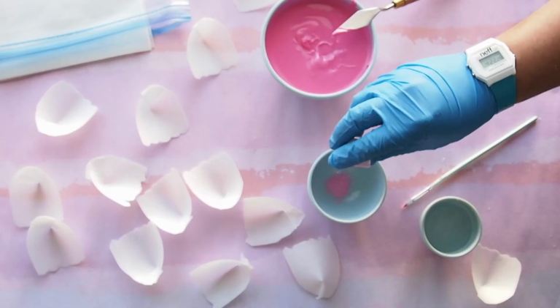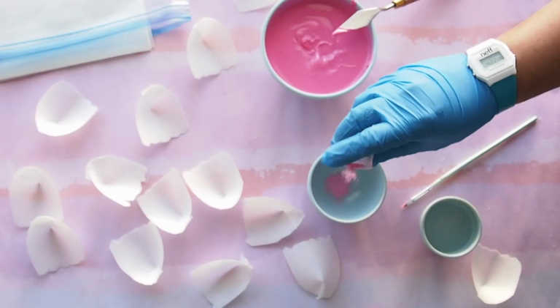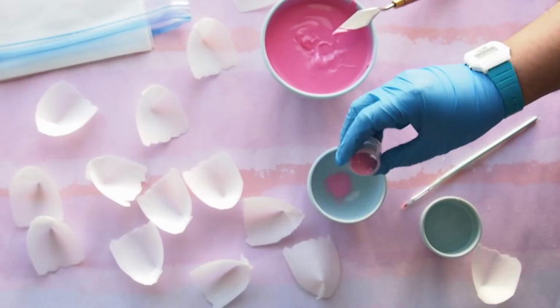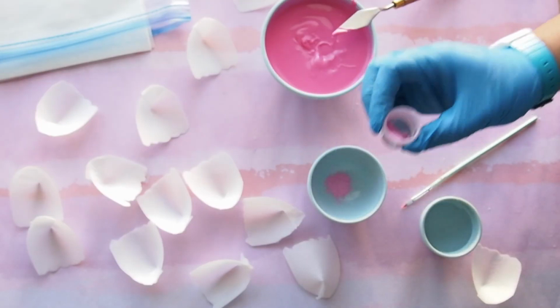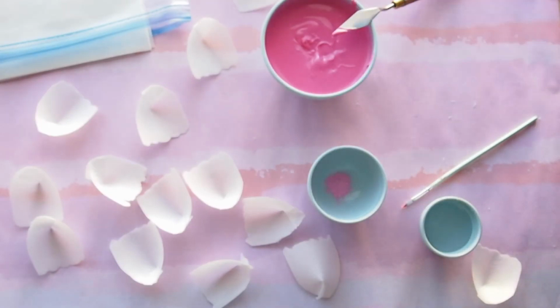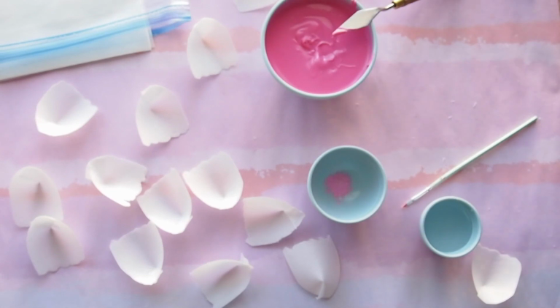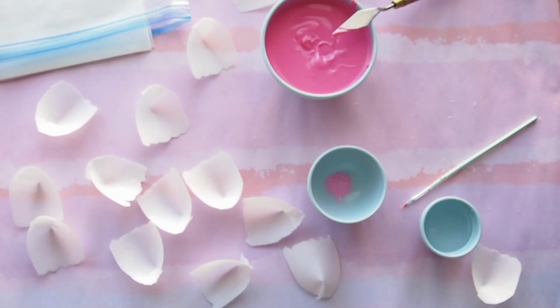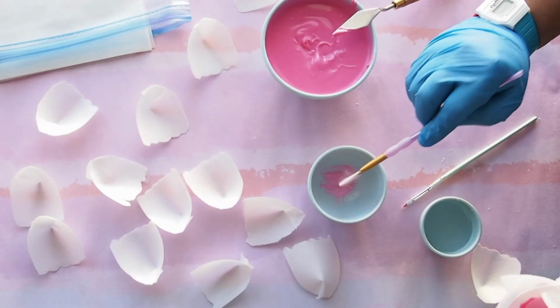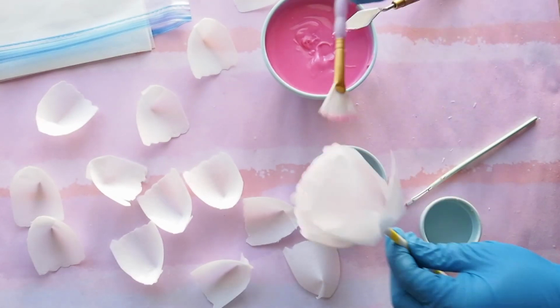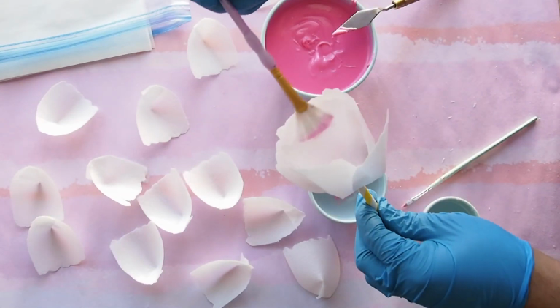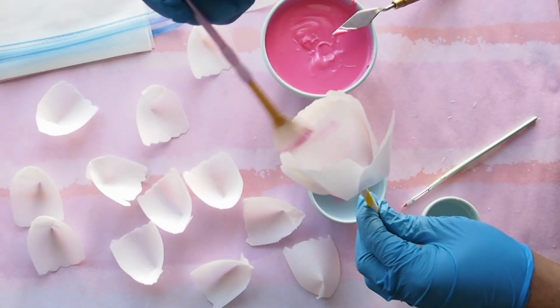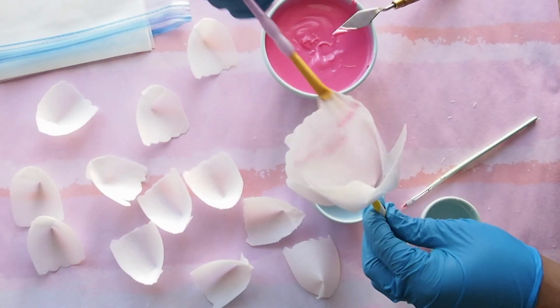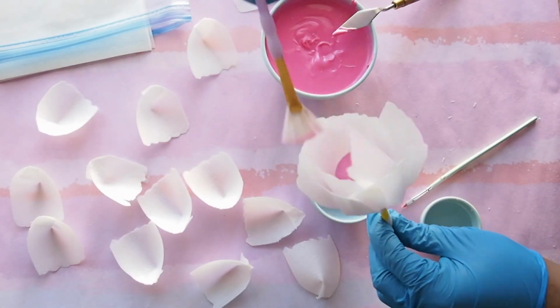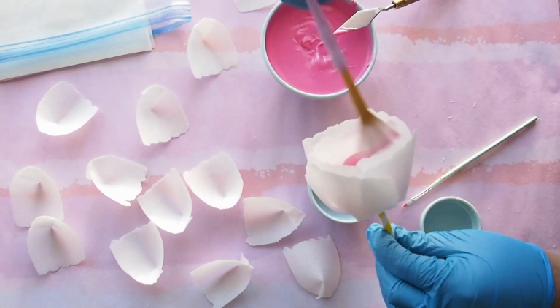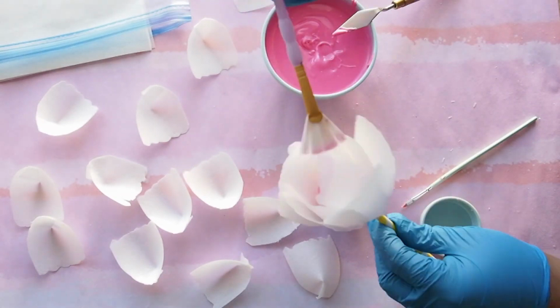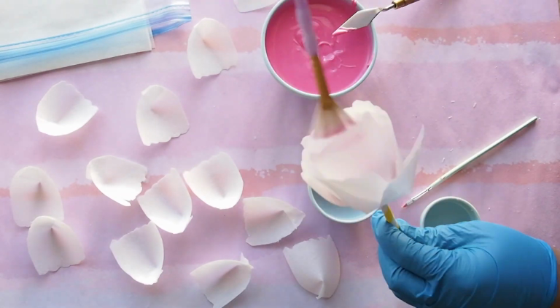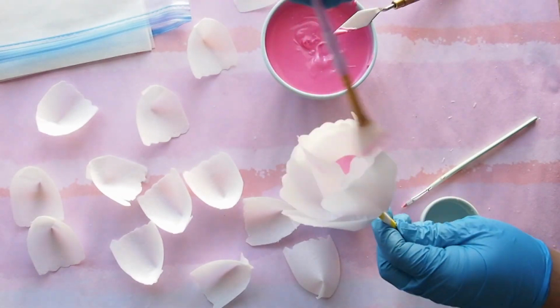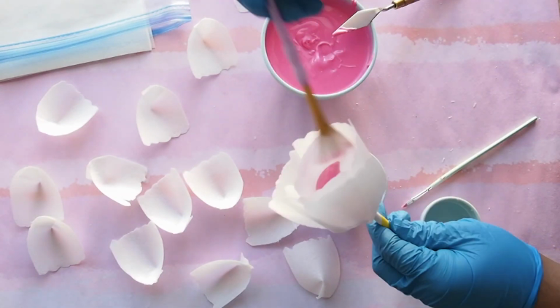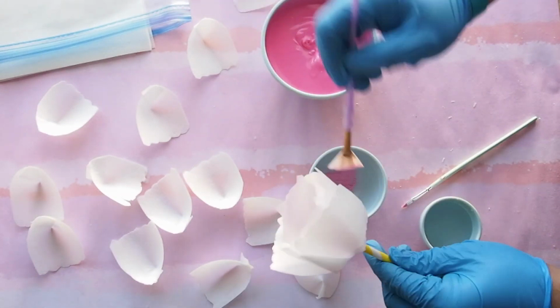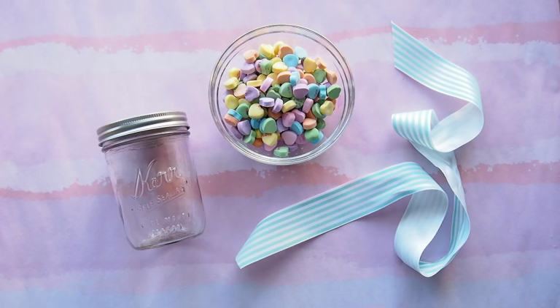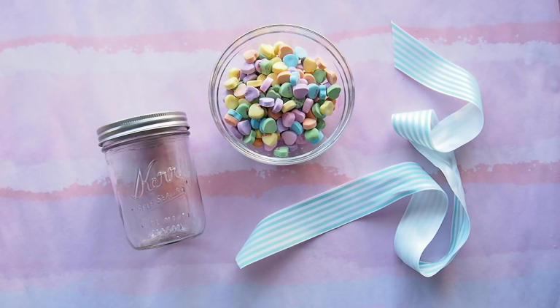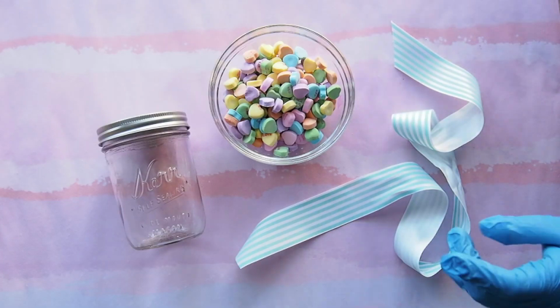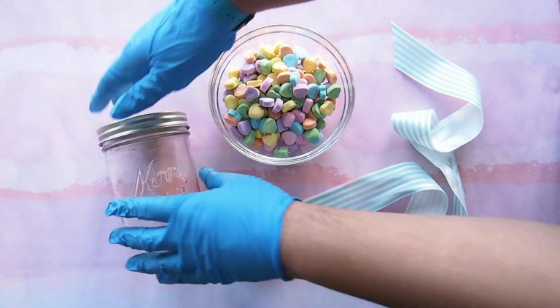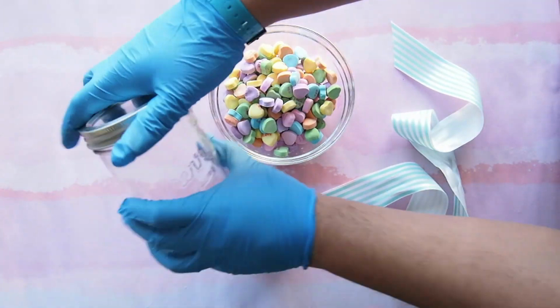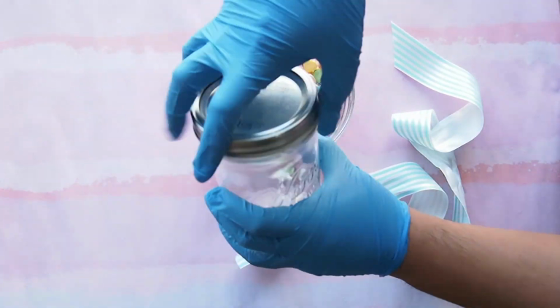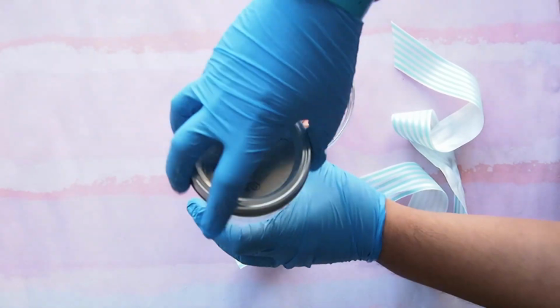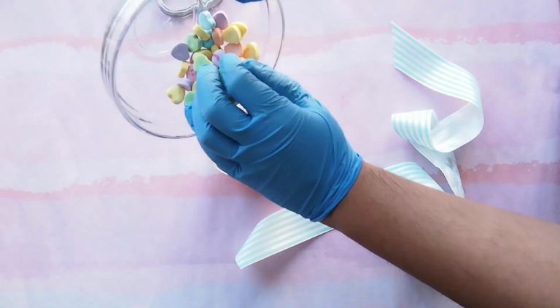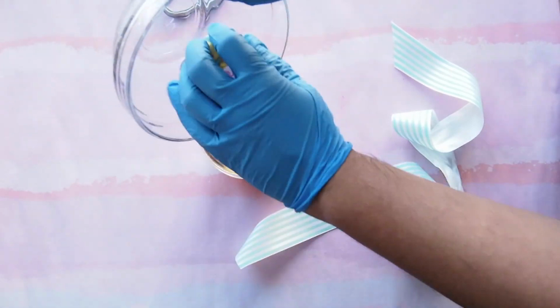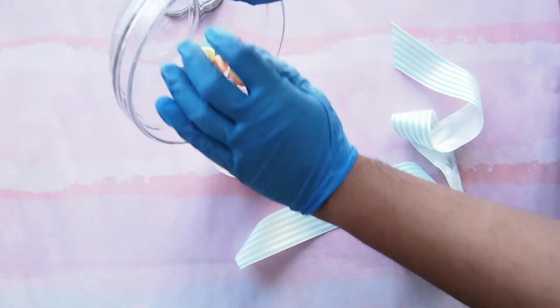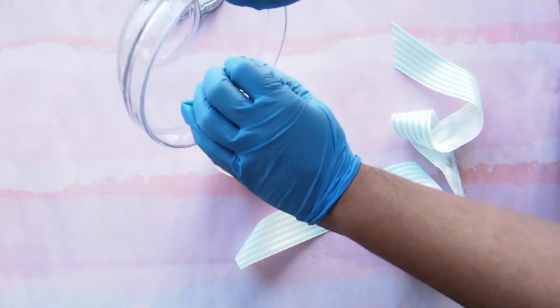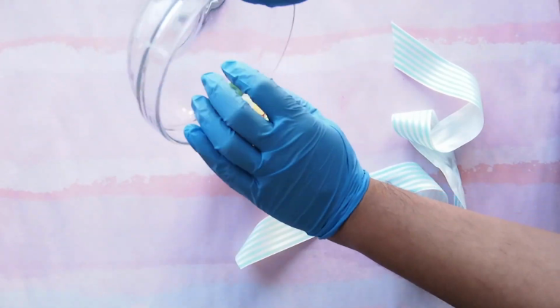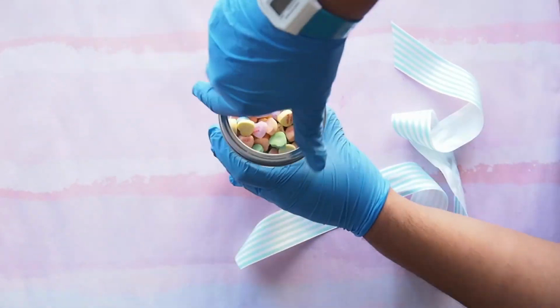This is optional, but you can tint your flowers with some edible petal dust. Fill the bottom of your mason jar with some sweetheart candies.